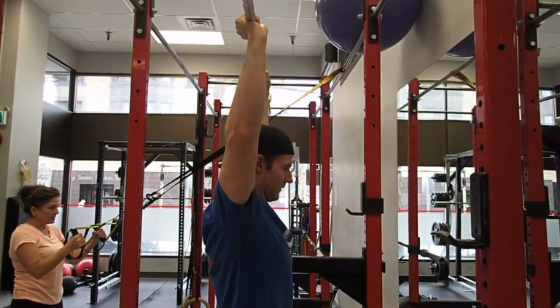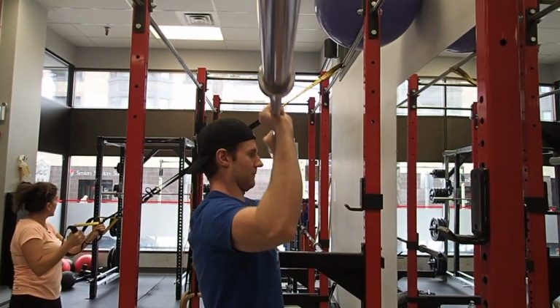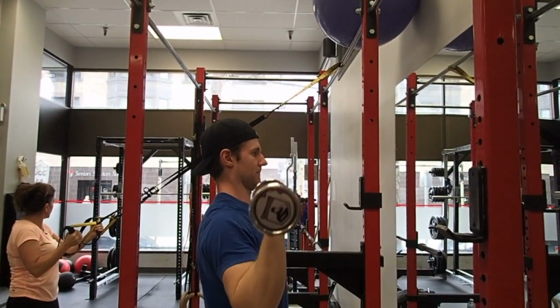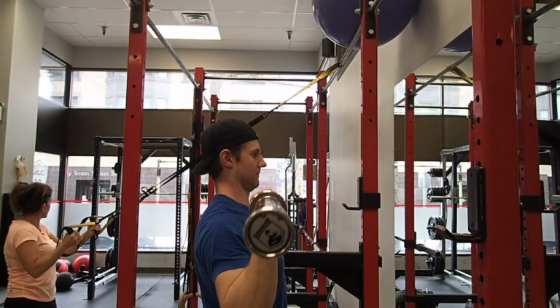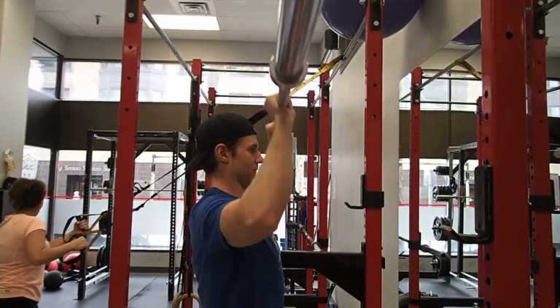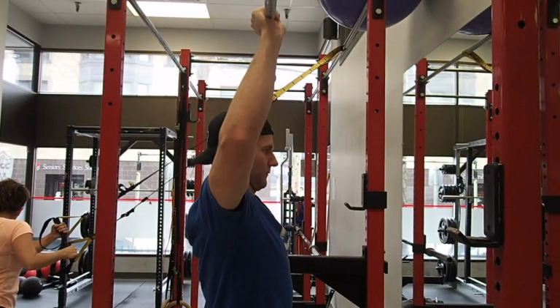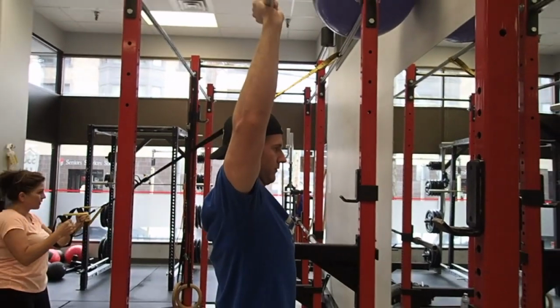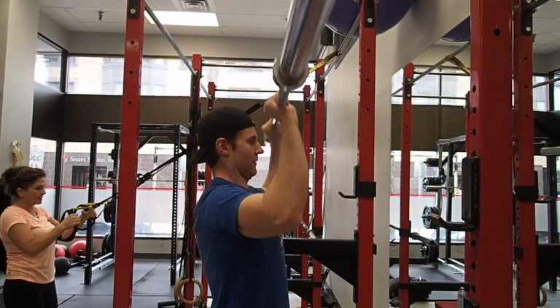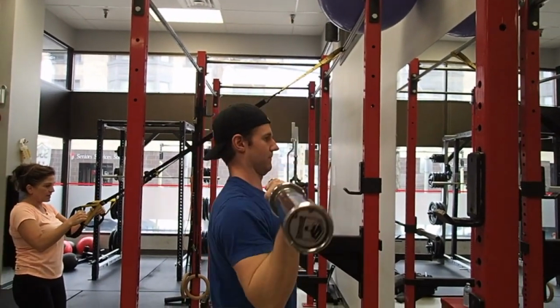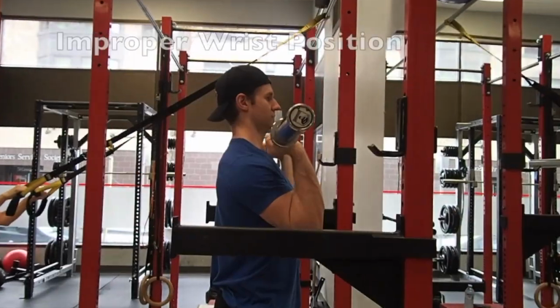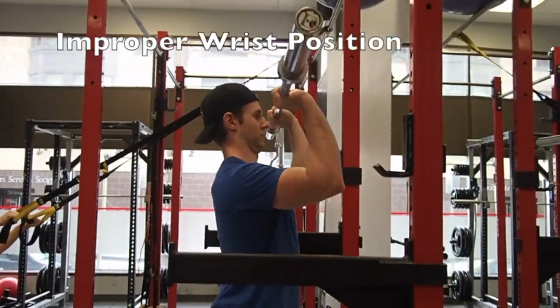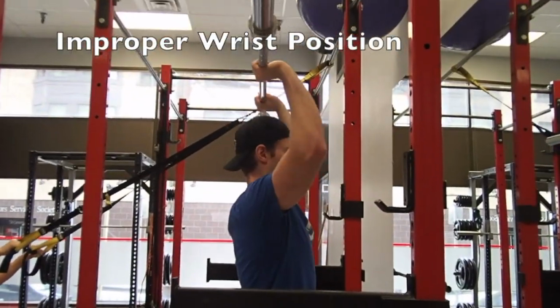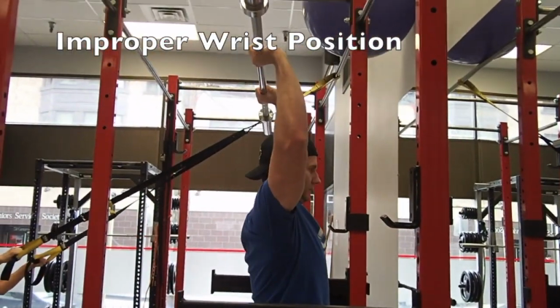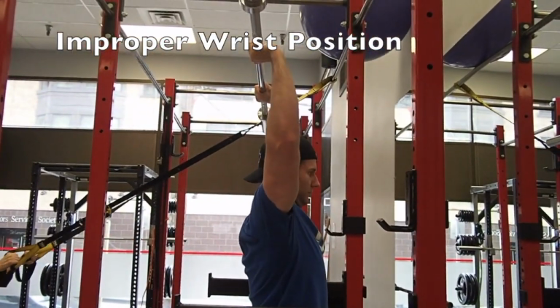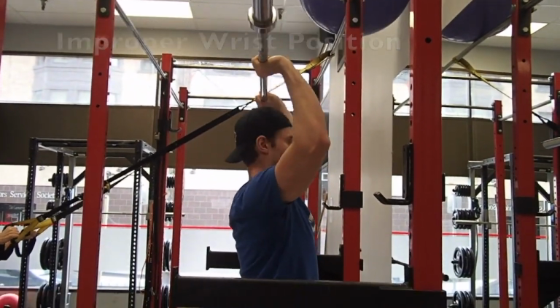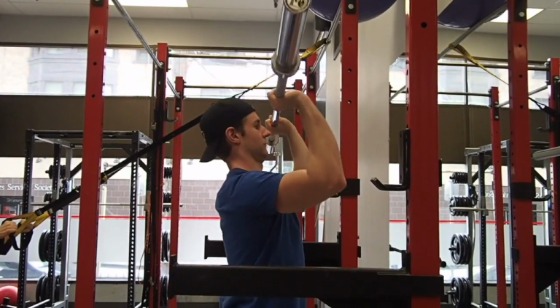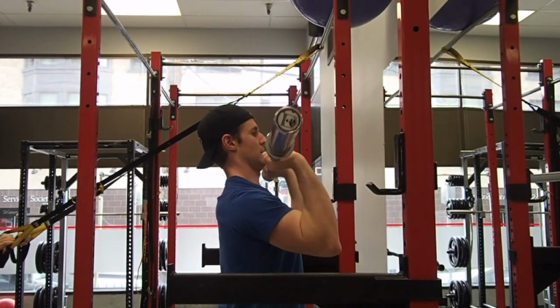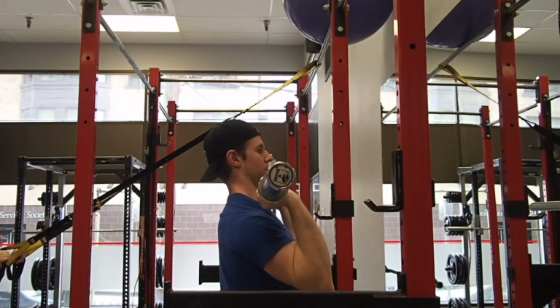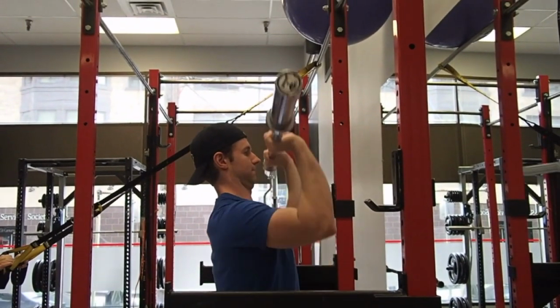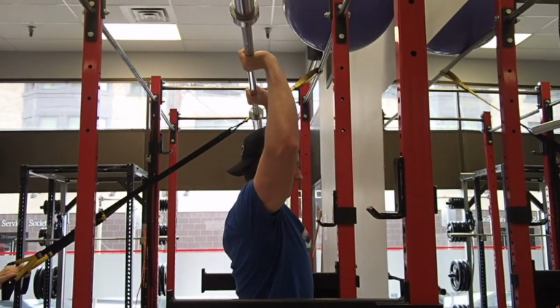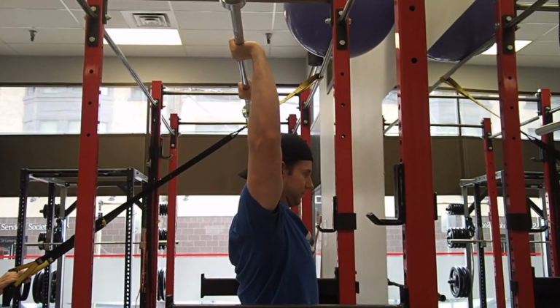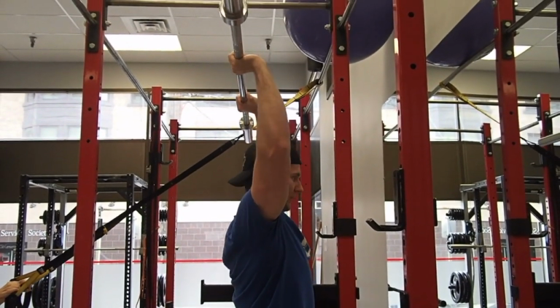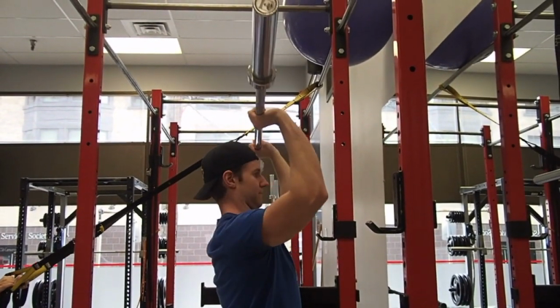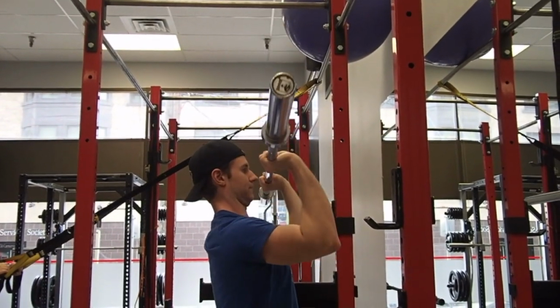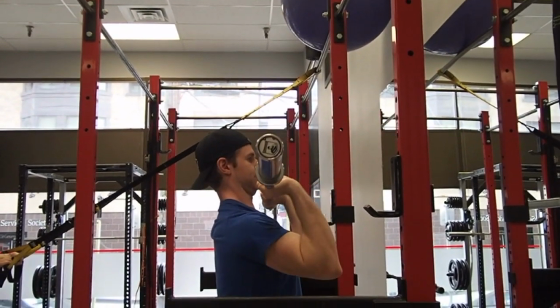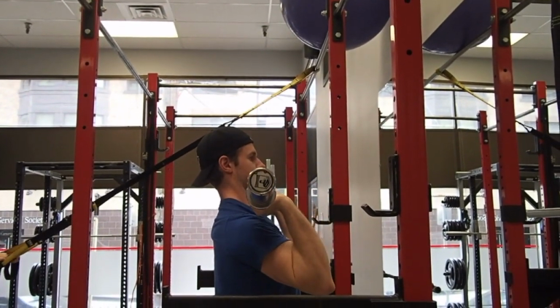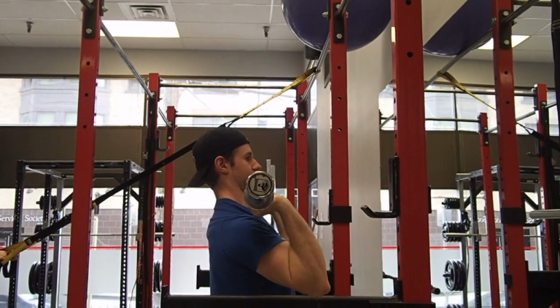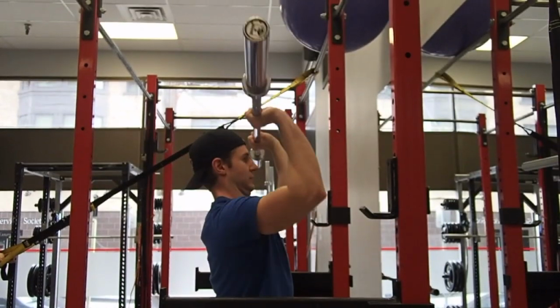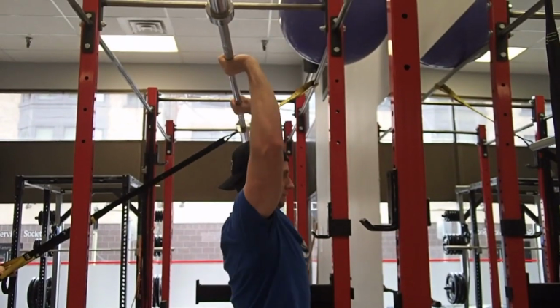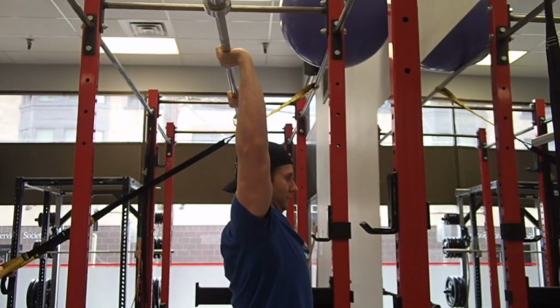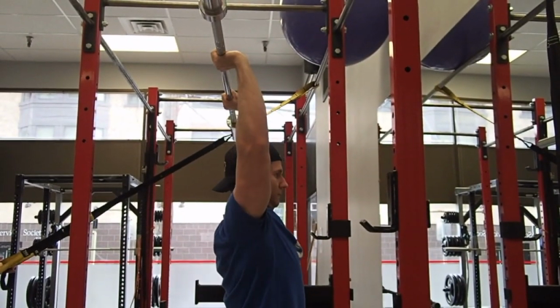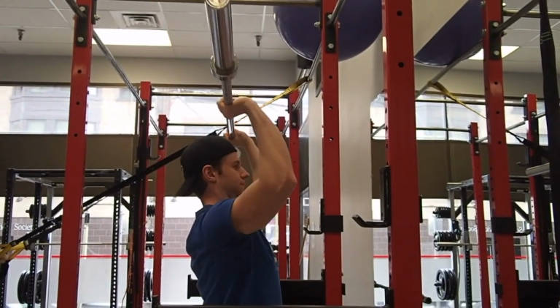Here you can see James' elbows flaring out as well as his wrist over-extending to compensate for the lack of shoulder mobility. This will greatly affect the bar path as well as the efficiency of the press.